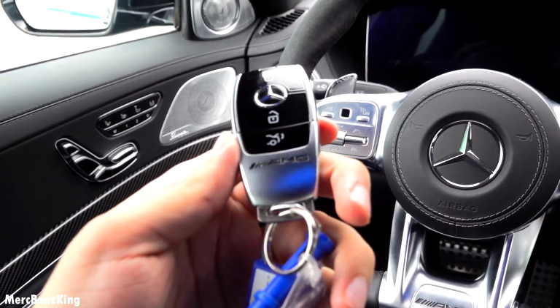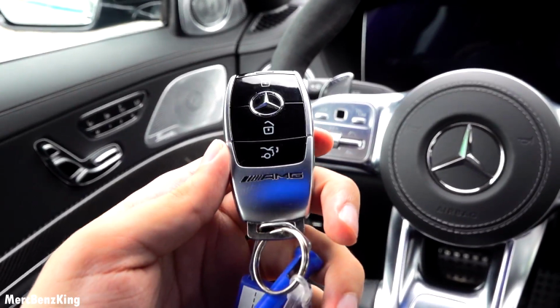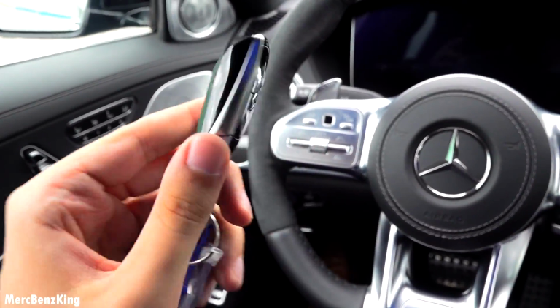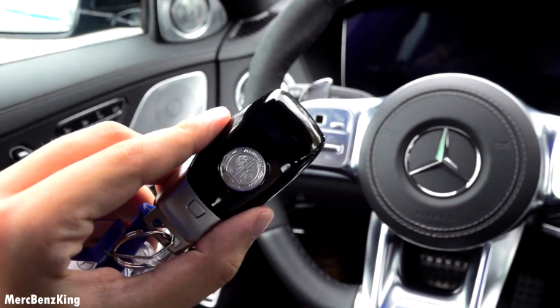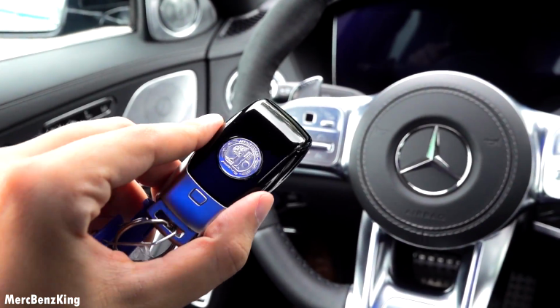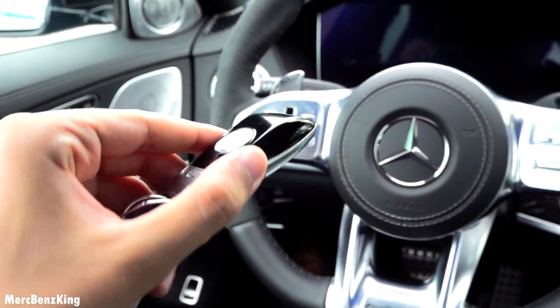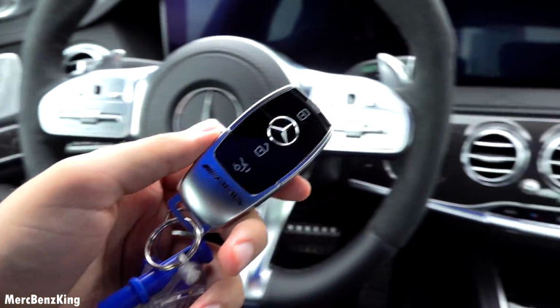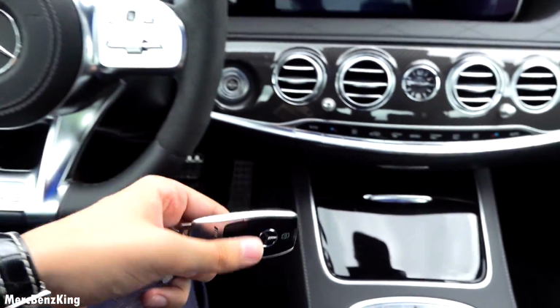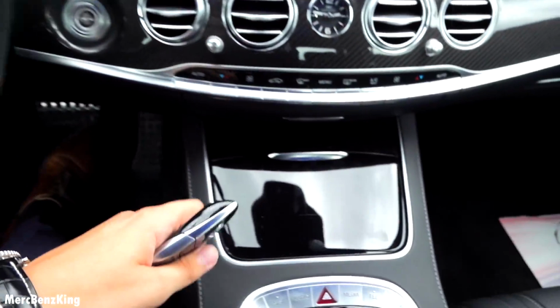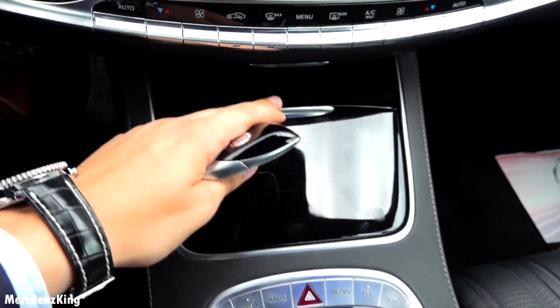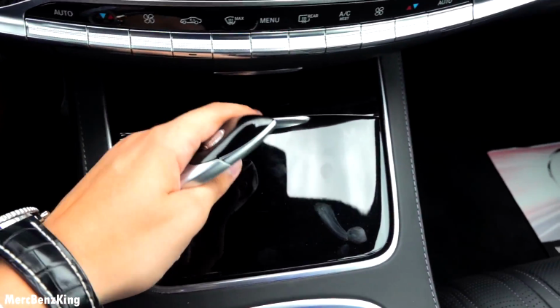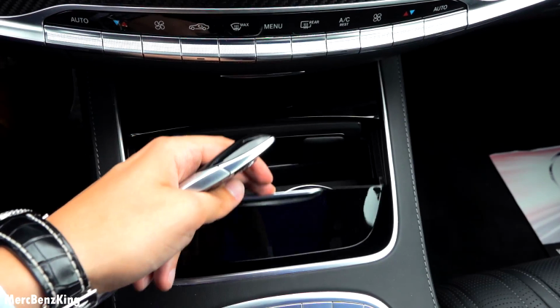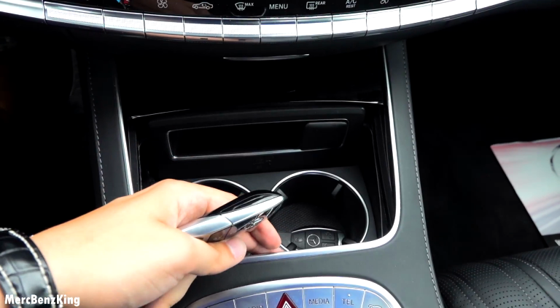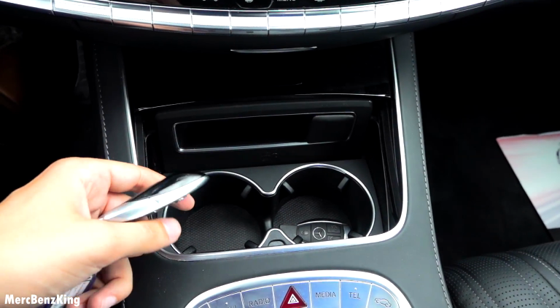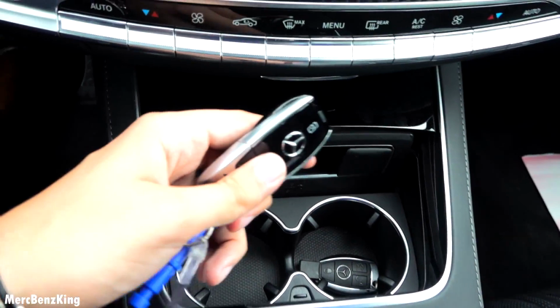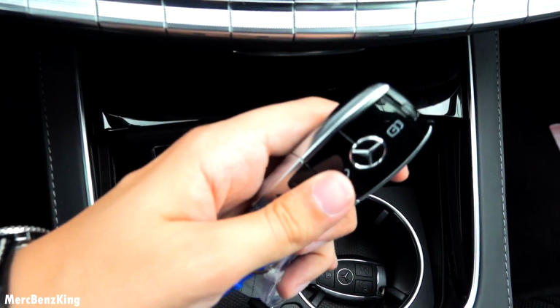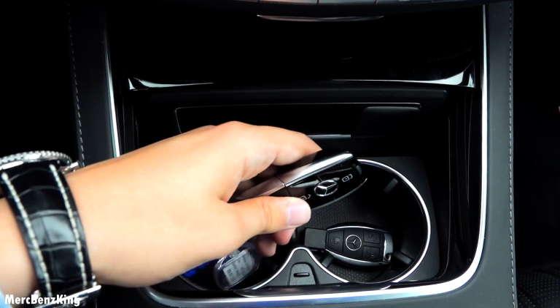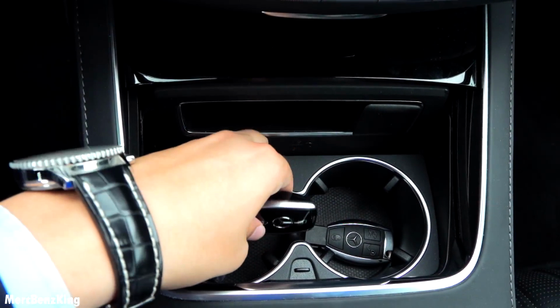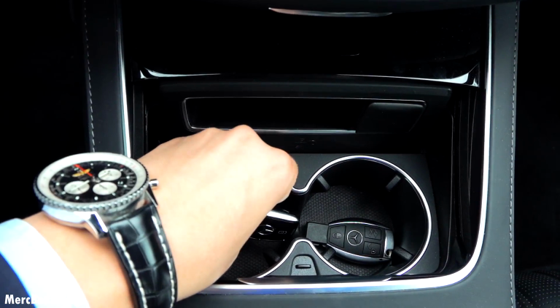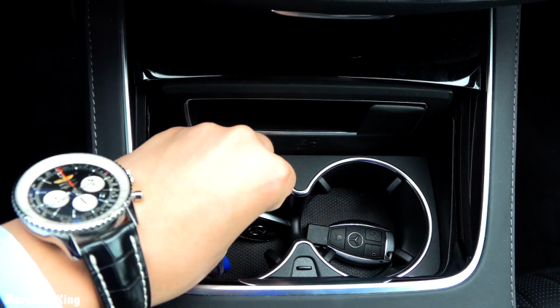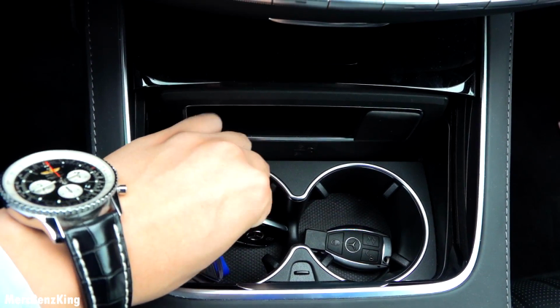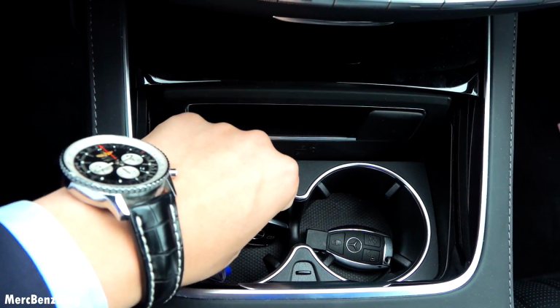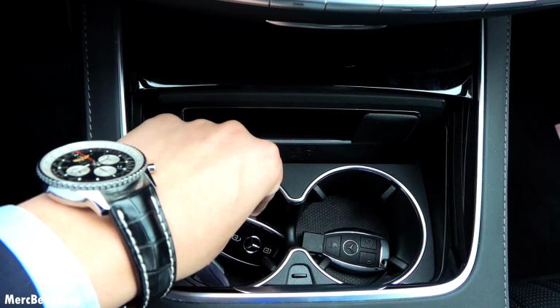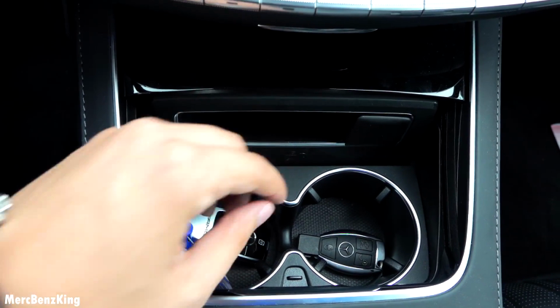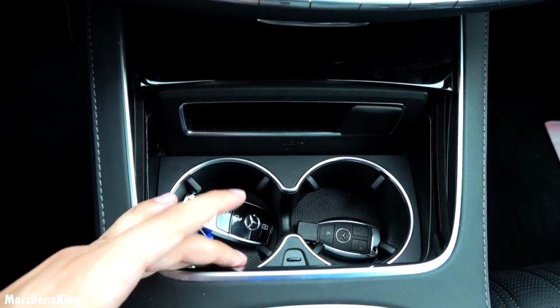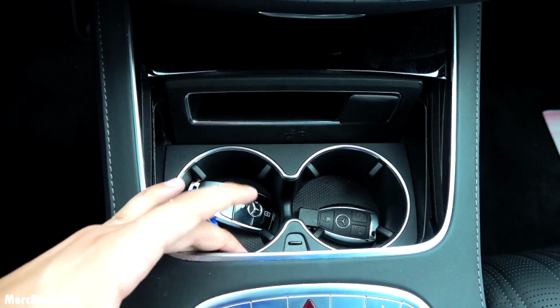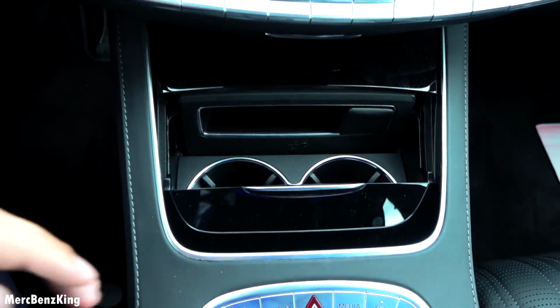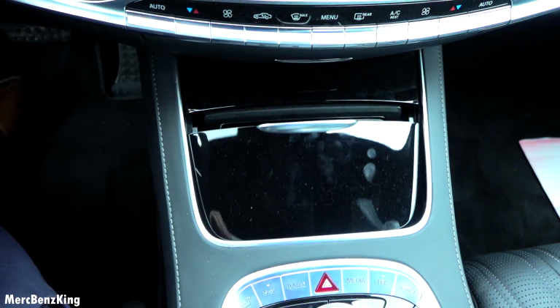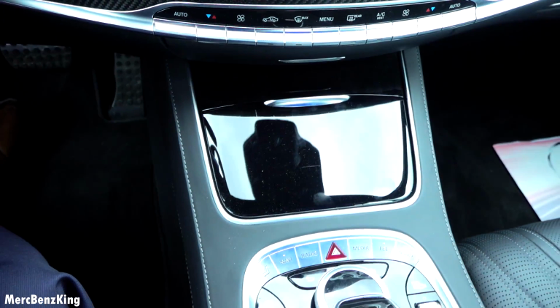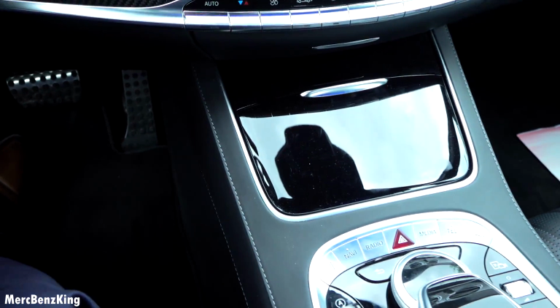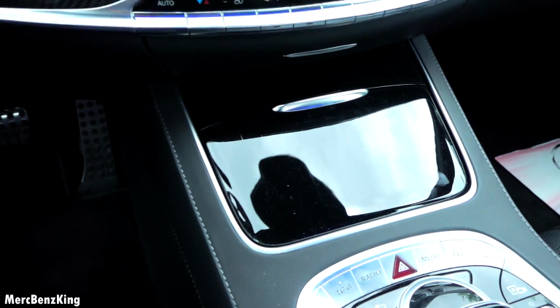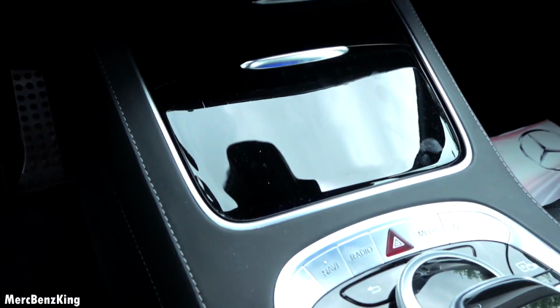I will just leave the key here in the storage compartment at the clip holders — great quality with leather stitching.